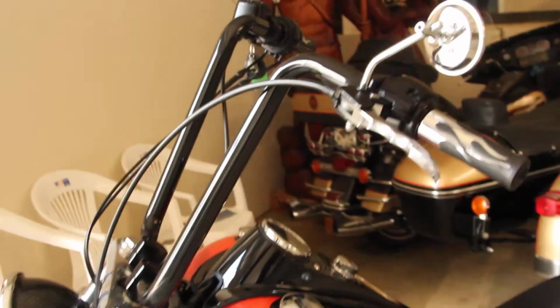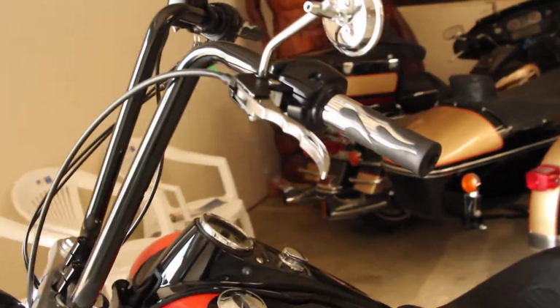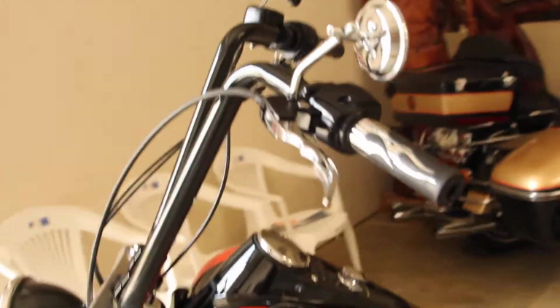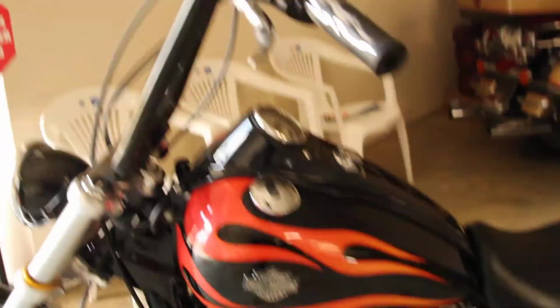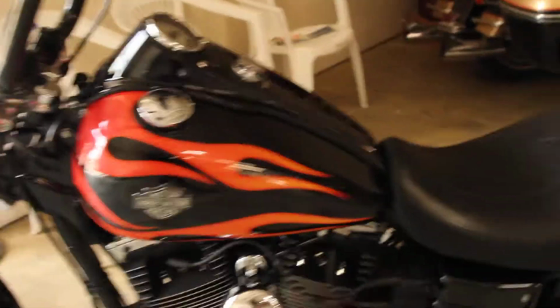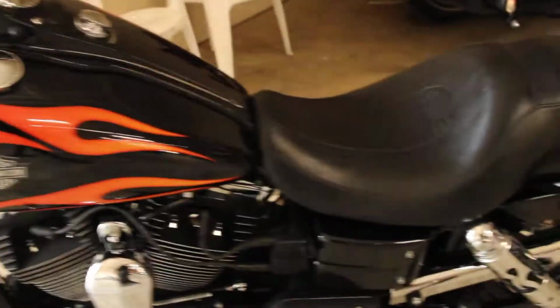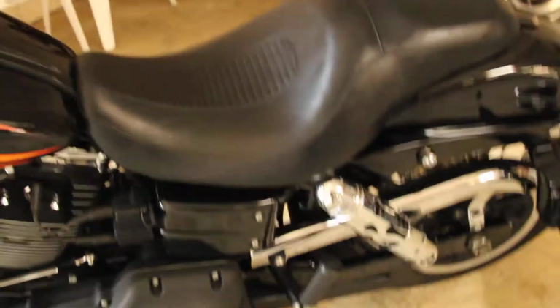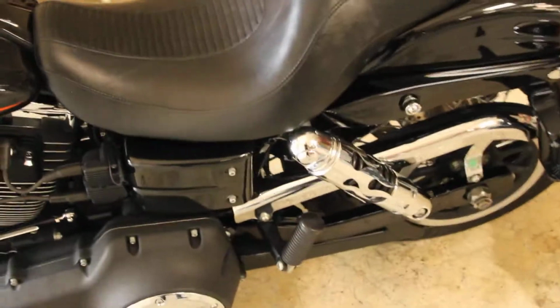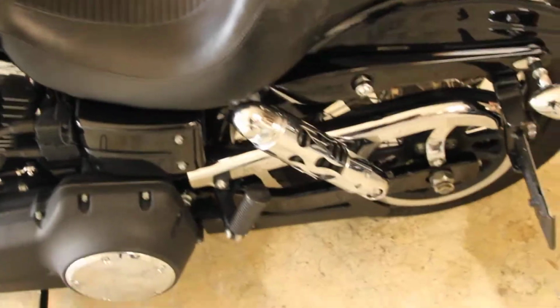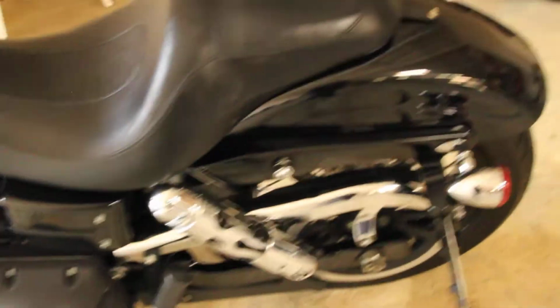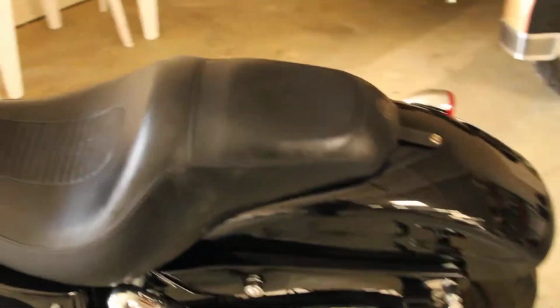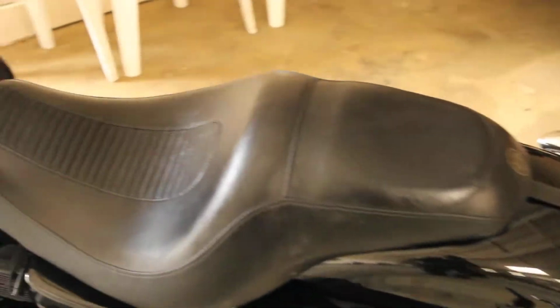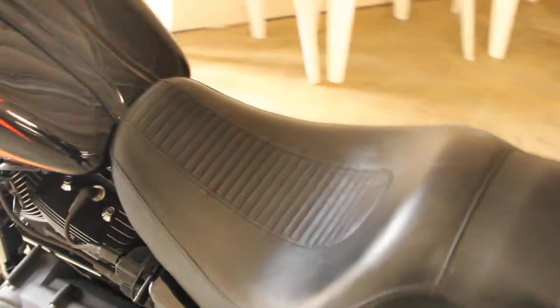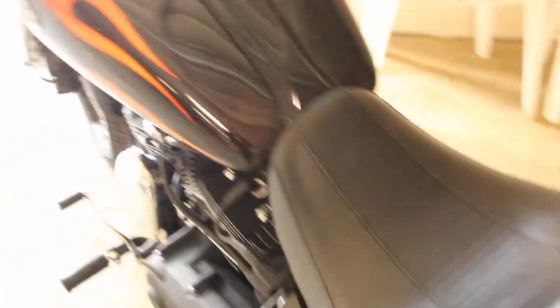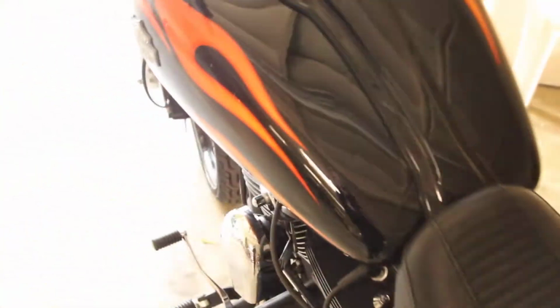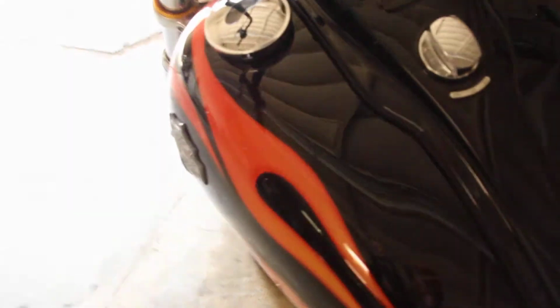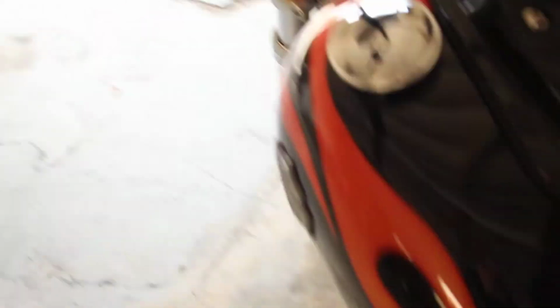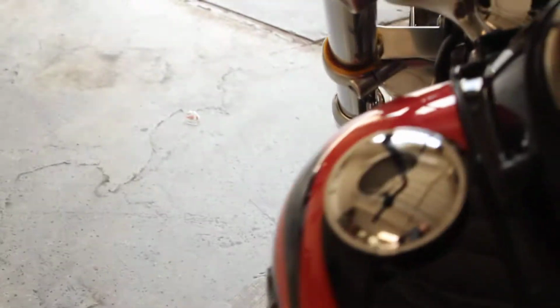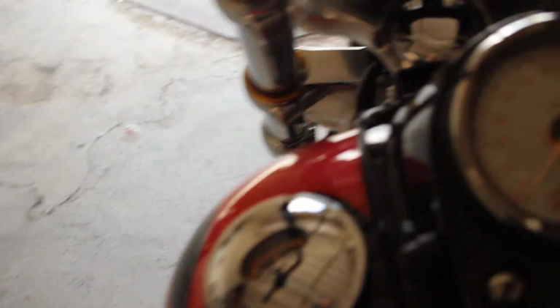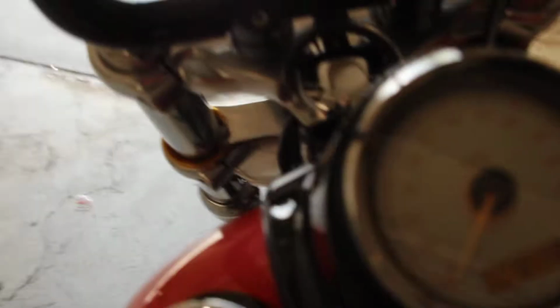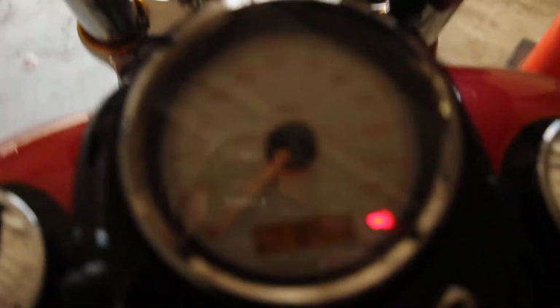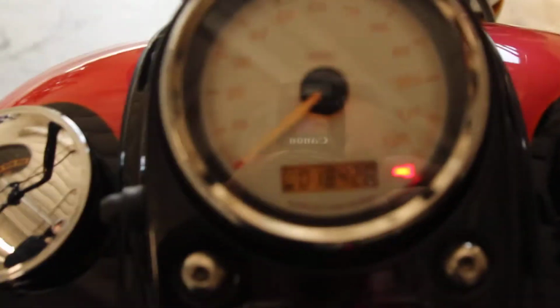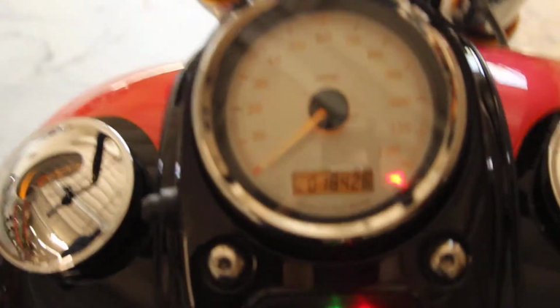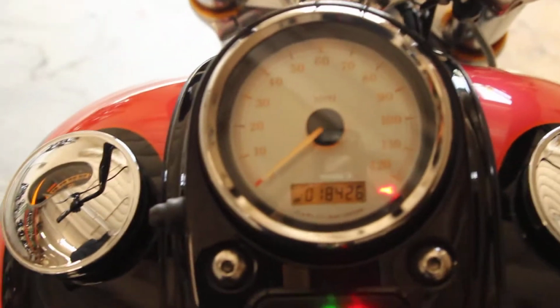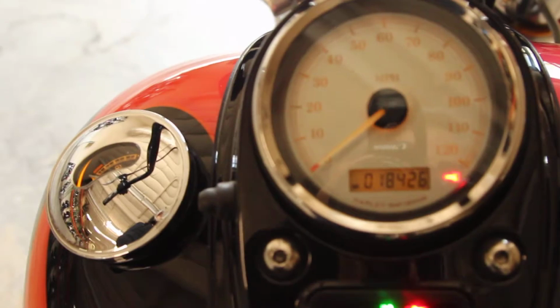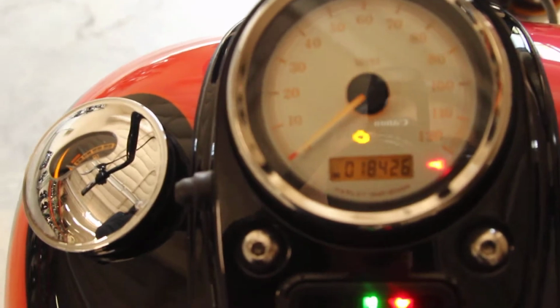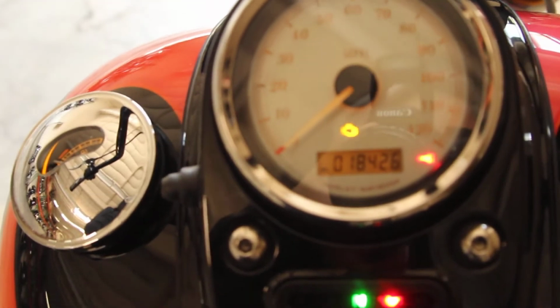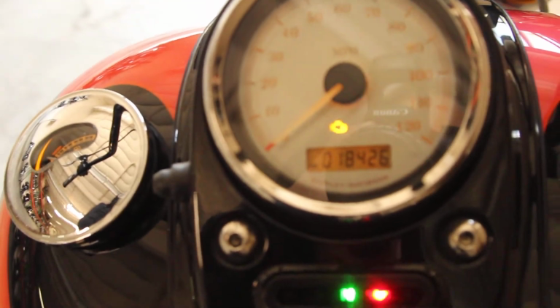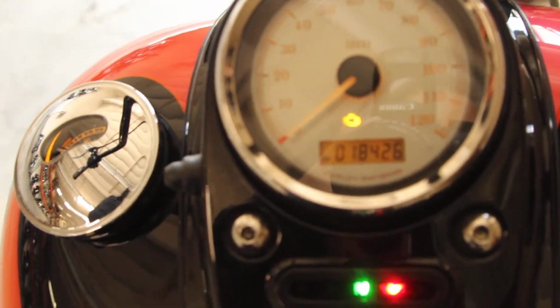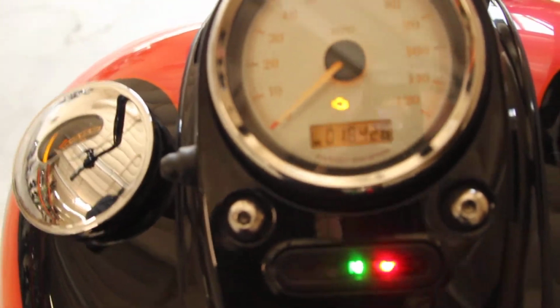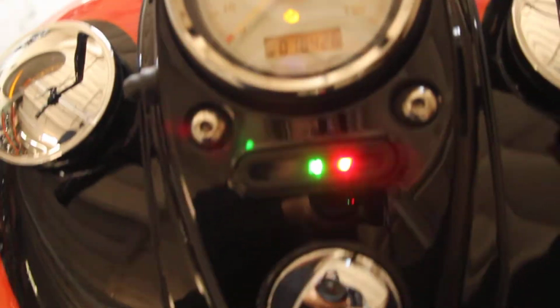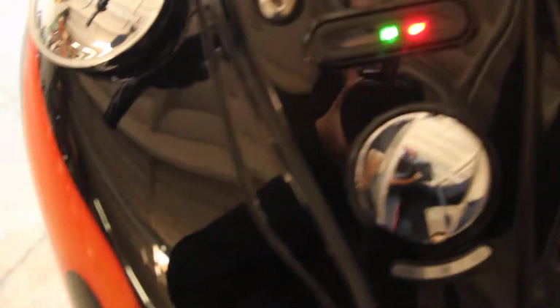It also features upgraded levers, grips, mirrors, upgraded shocks, a custom seat, and only 18,426 miles.